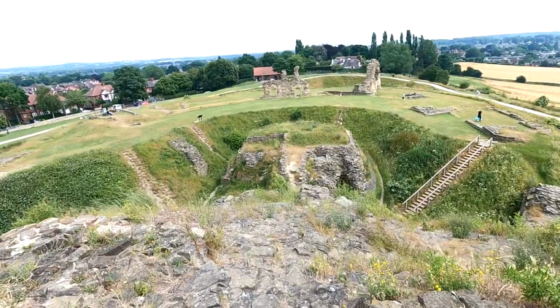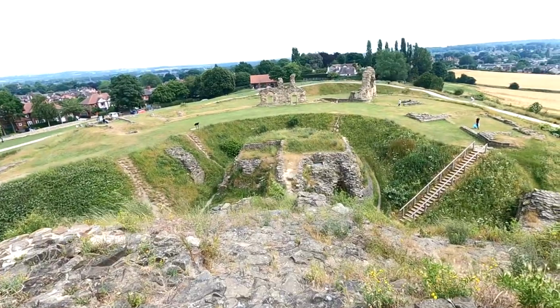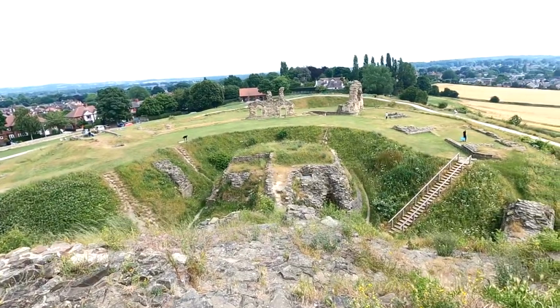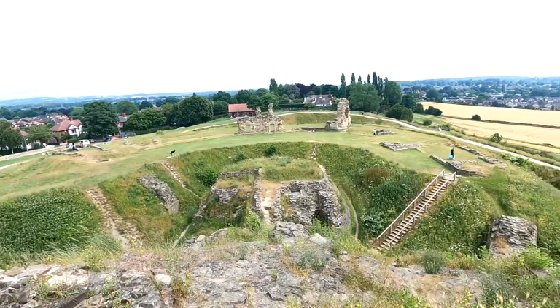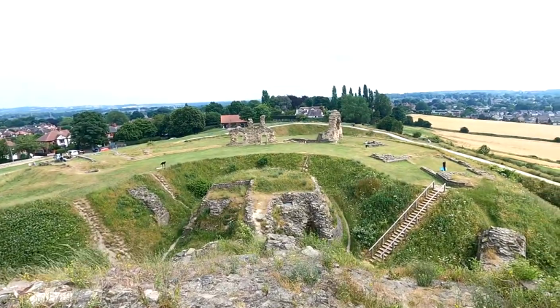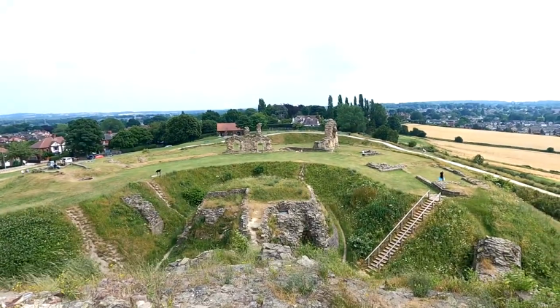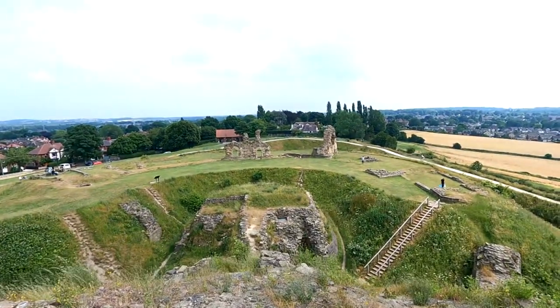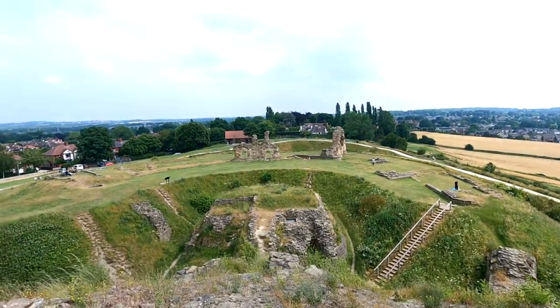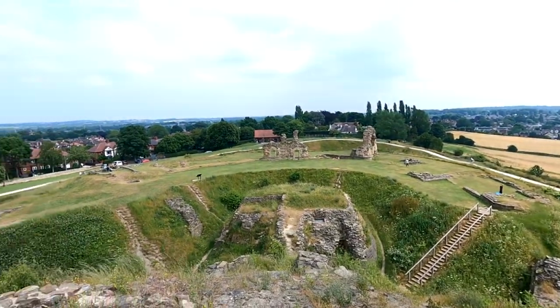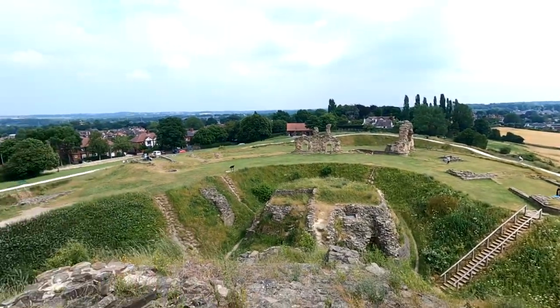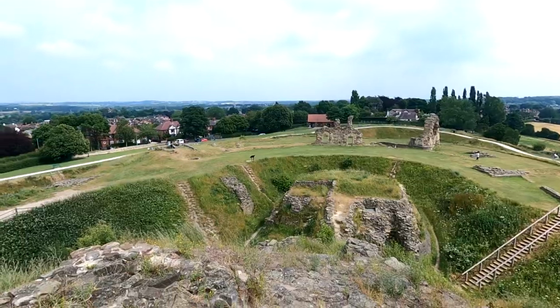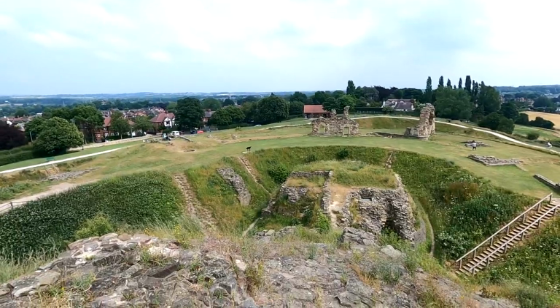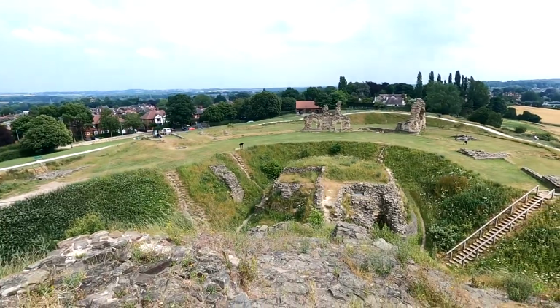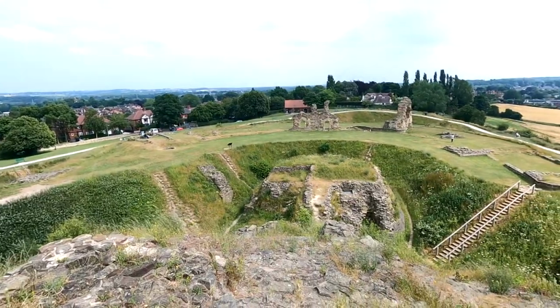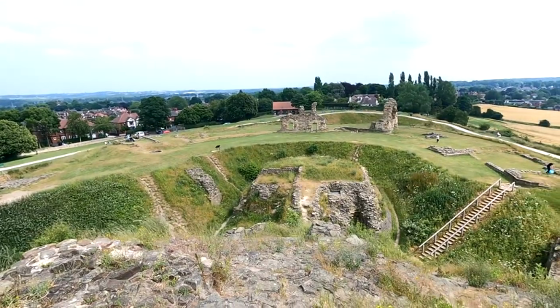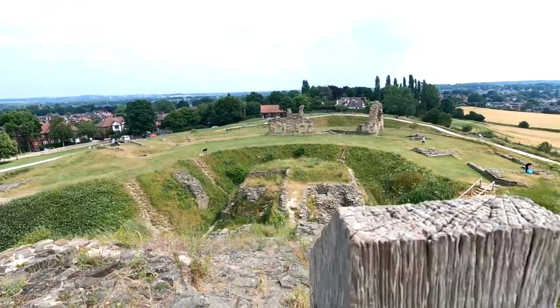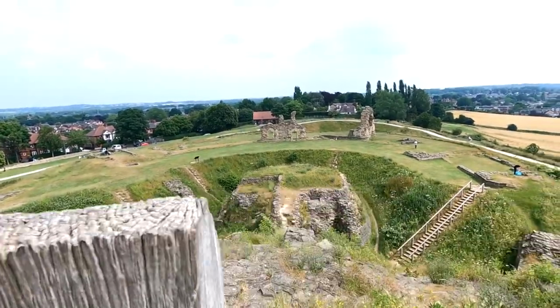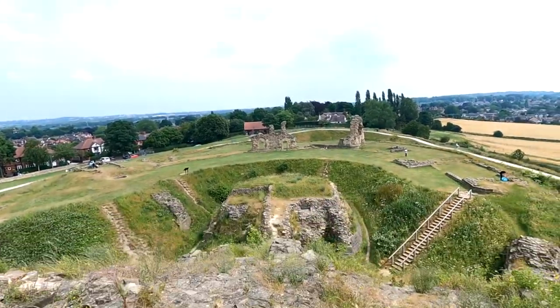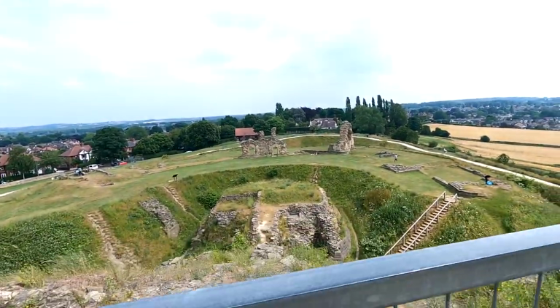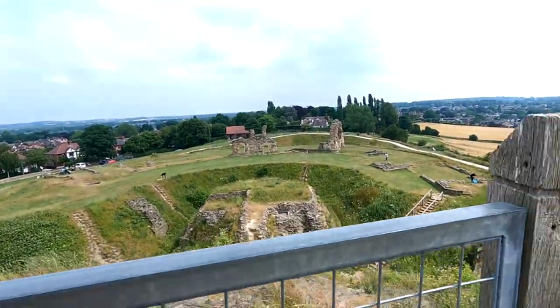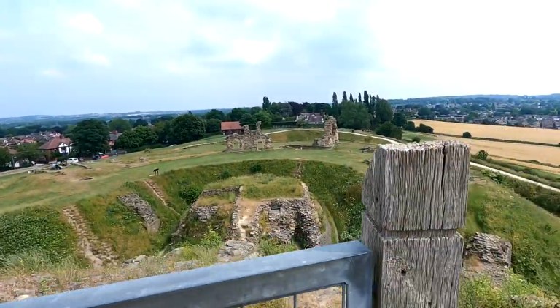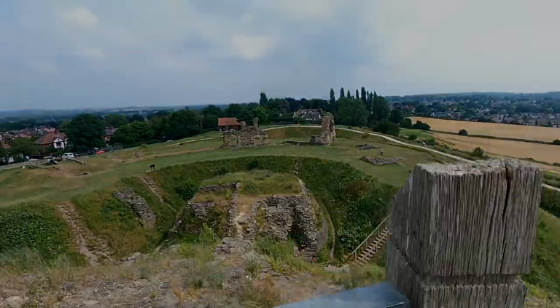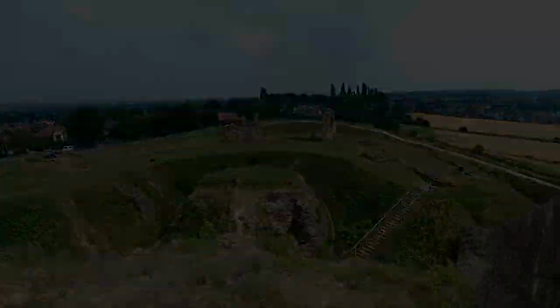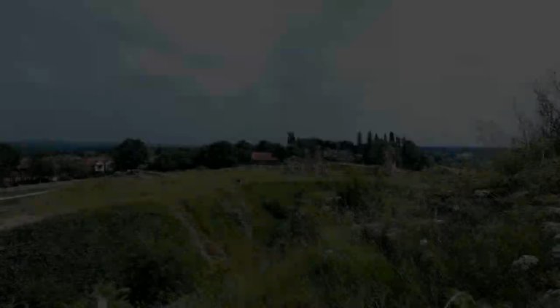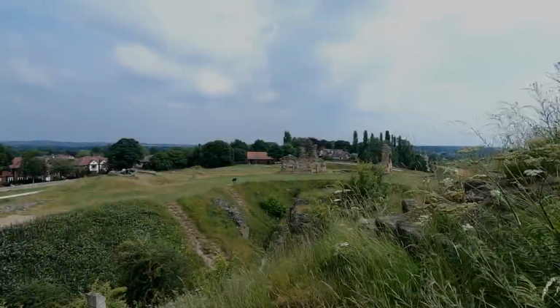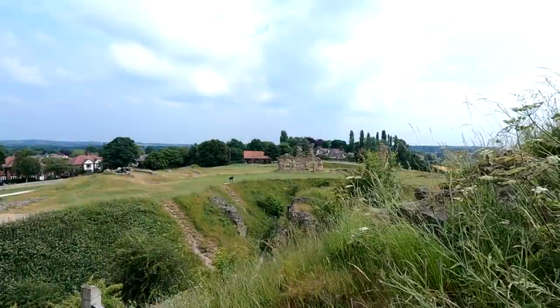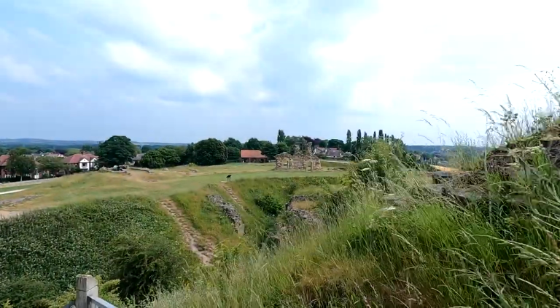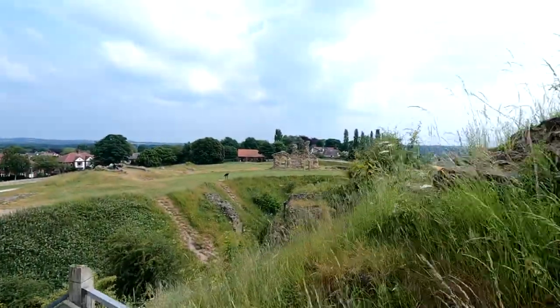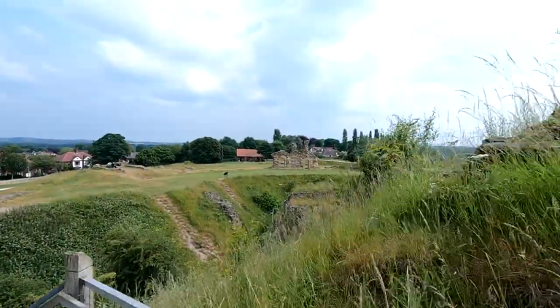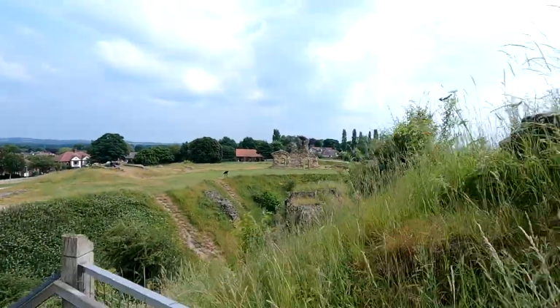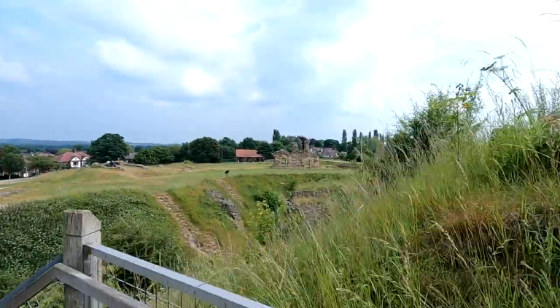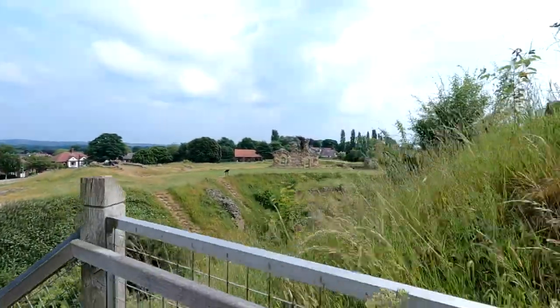During the English Civil War, Sandal Castle was Royalist. Although it was neglected, its state kept it out of major conflicts. In 1645, however, it was besieged at least three times by Parliamentary troops.